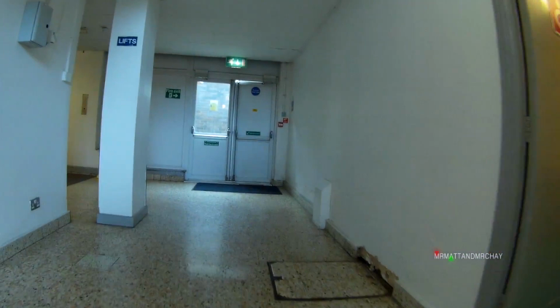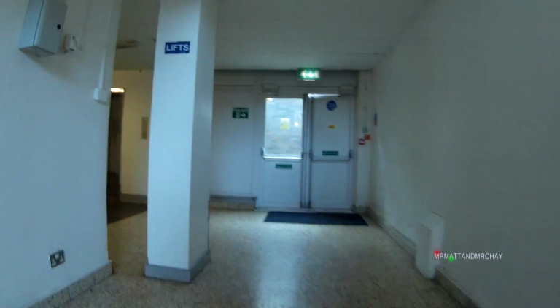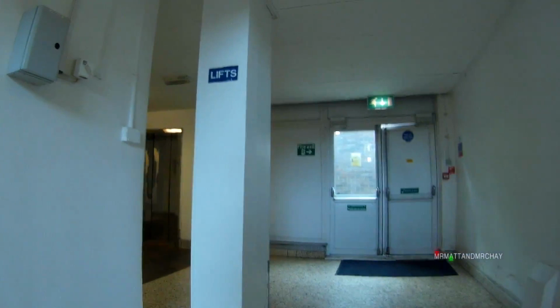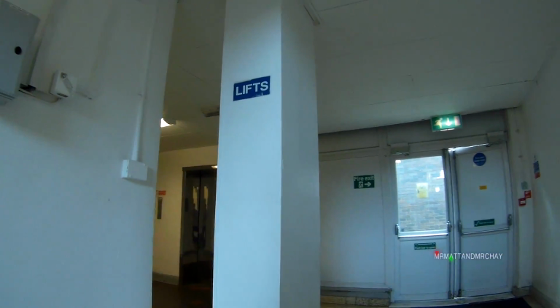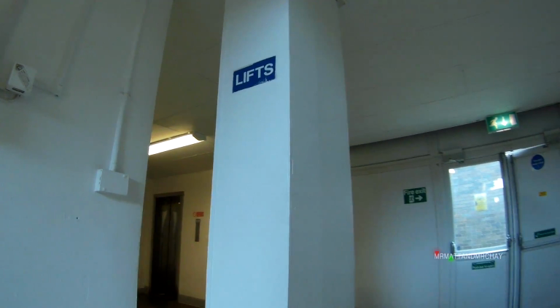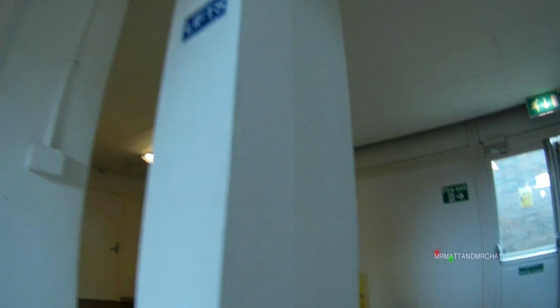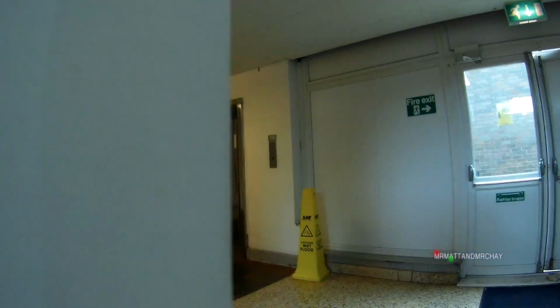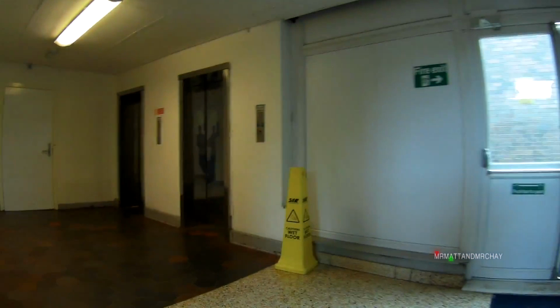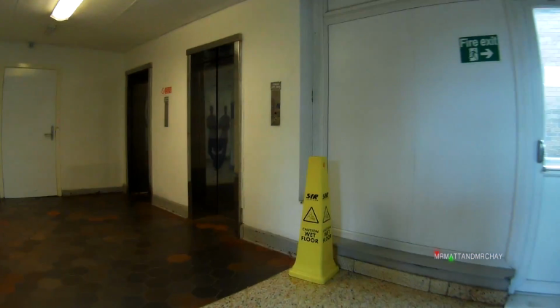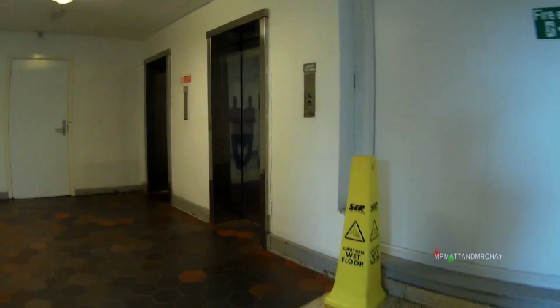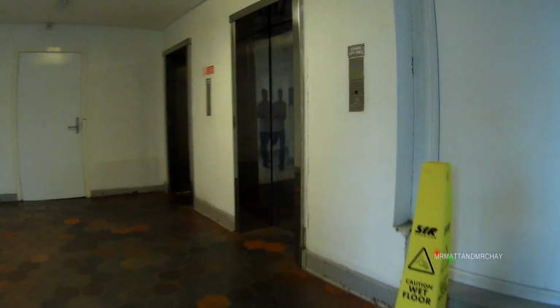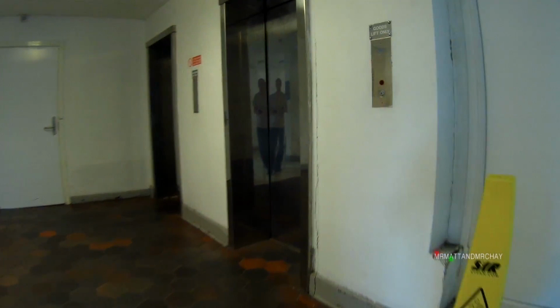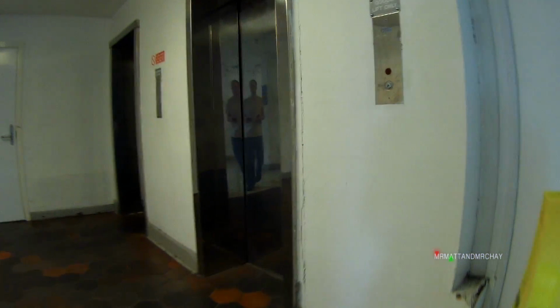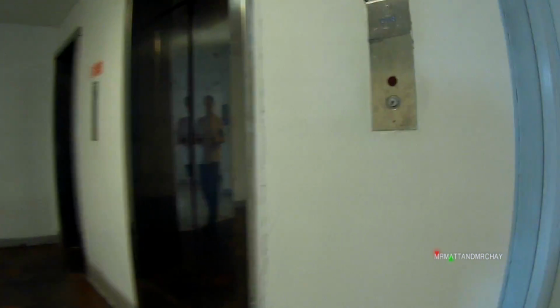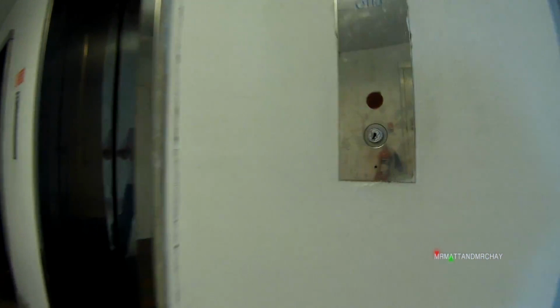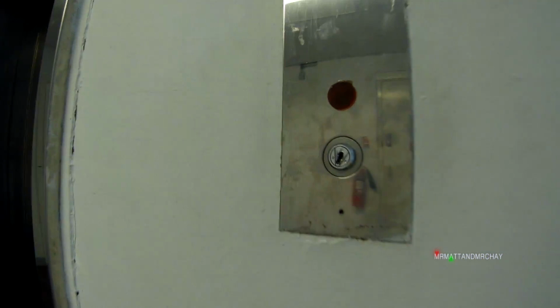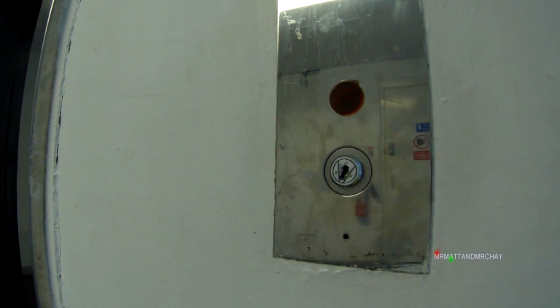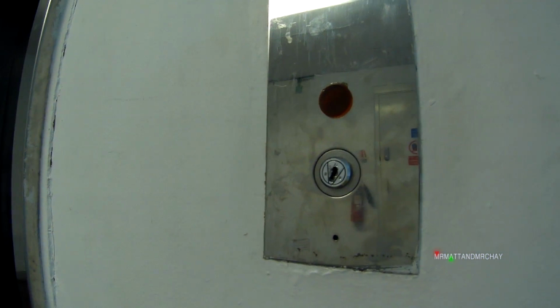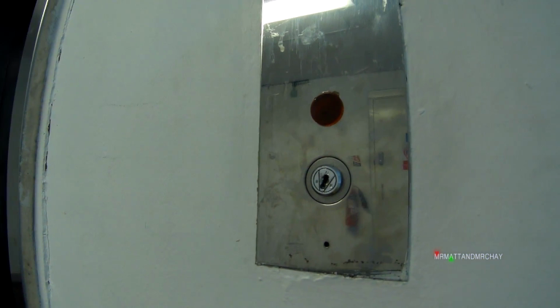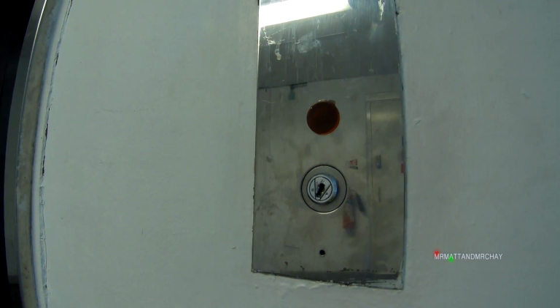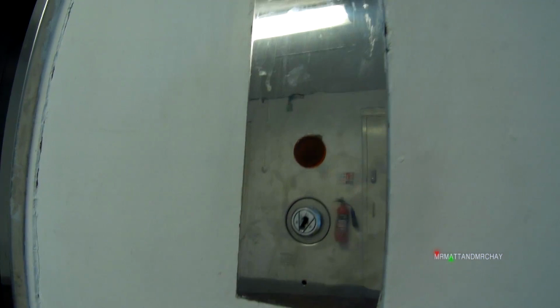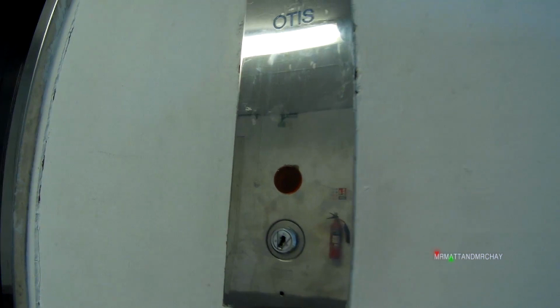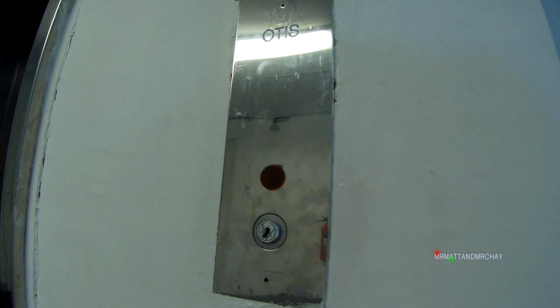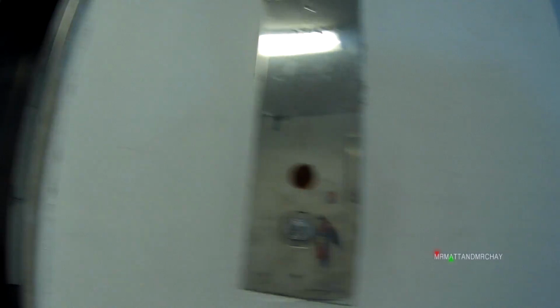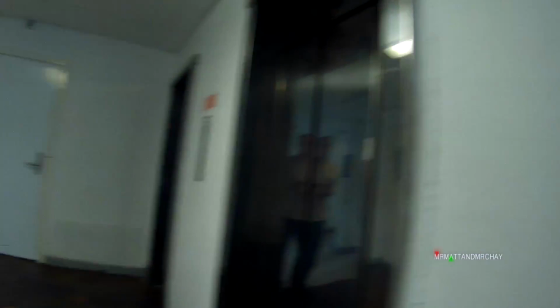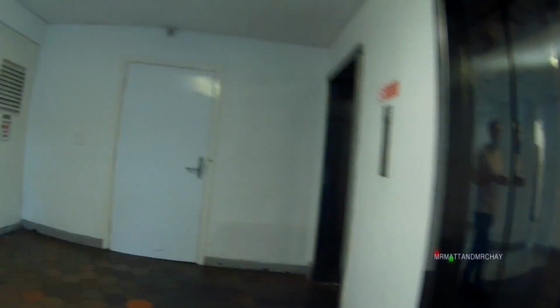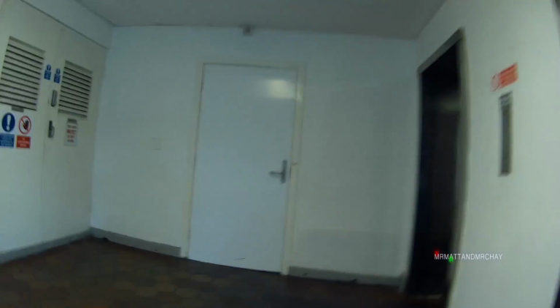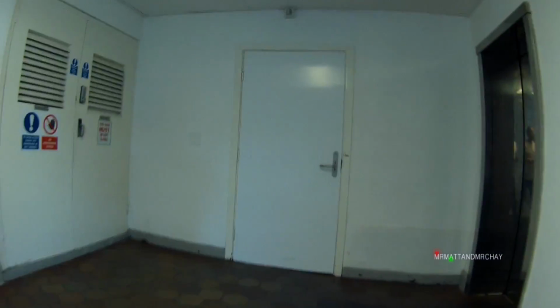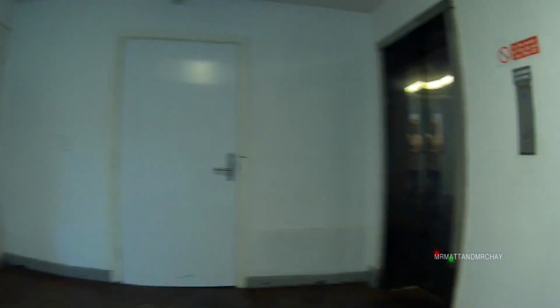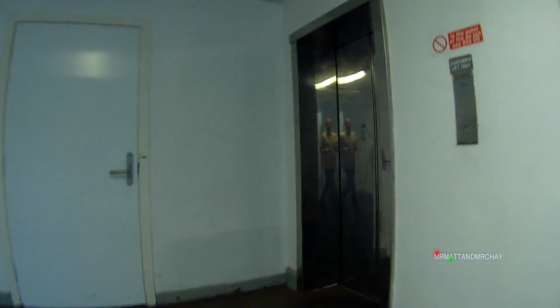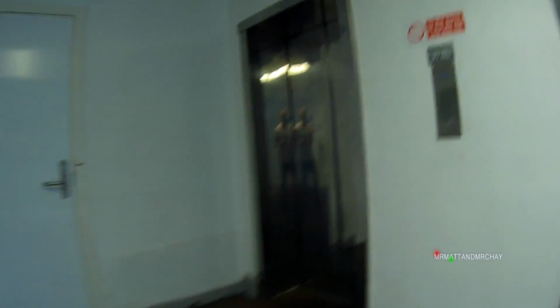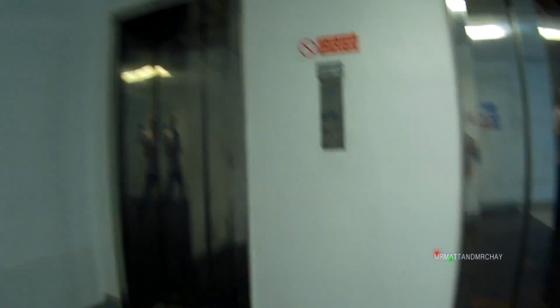Nothing much has really changed in this place. I'm talking about the lifts of course. The right lift is staff access only, but it's the lifts on the other side that I'm most interested in. Whilst we go over there, here is a bit of history for you.